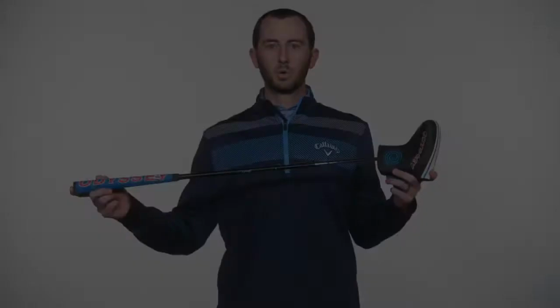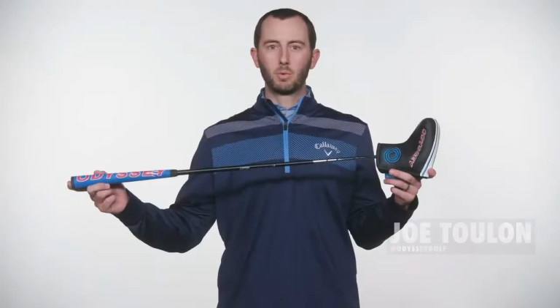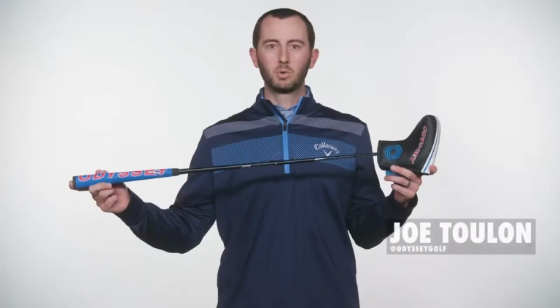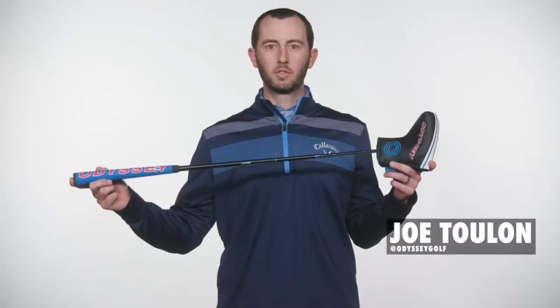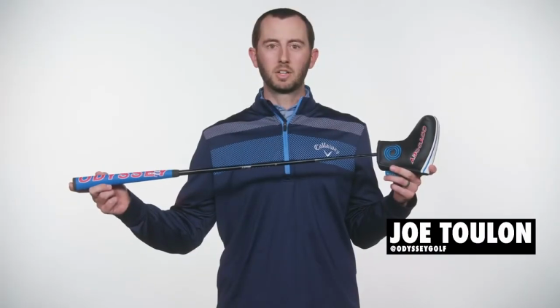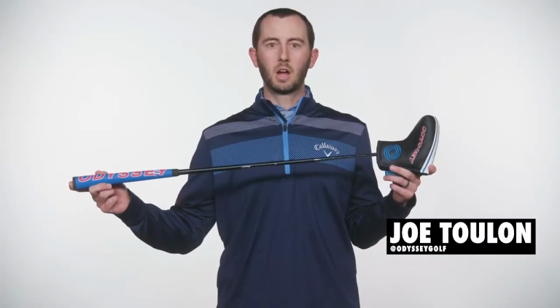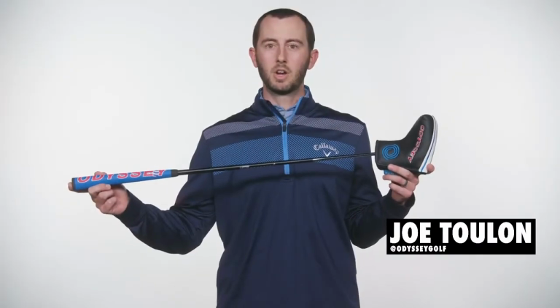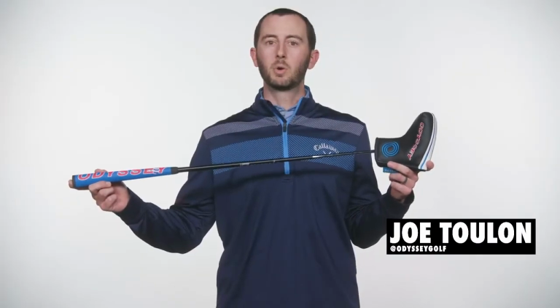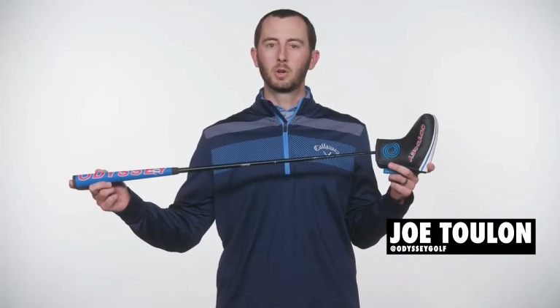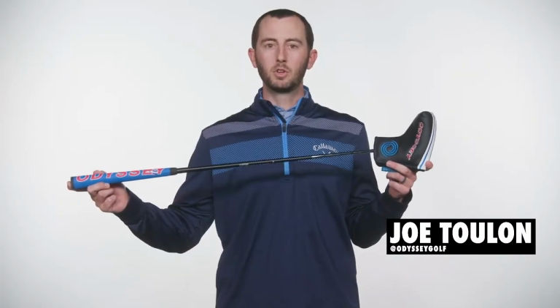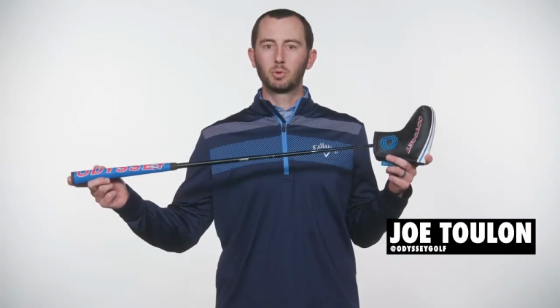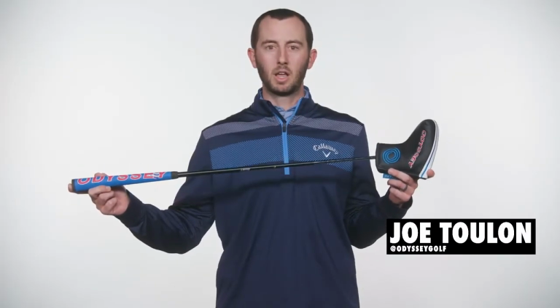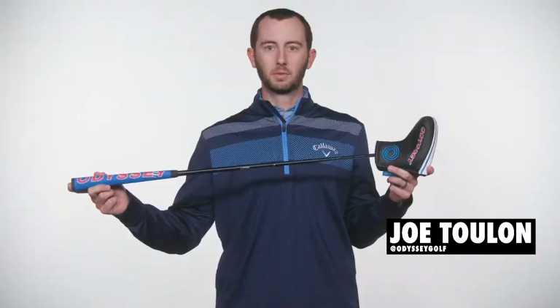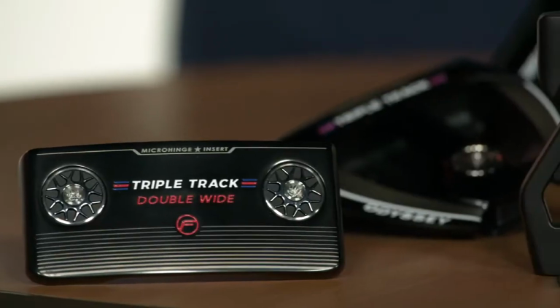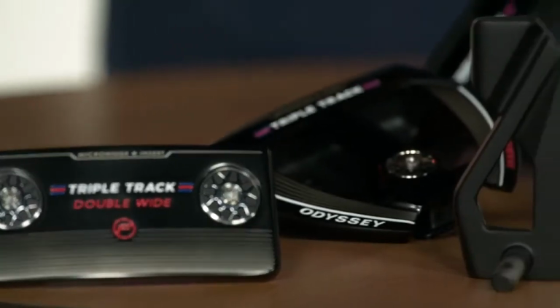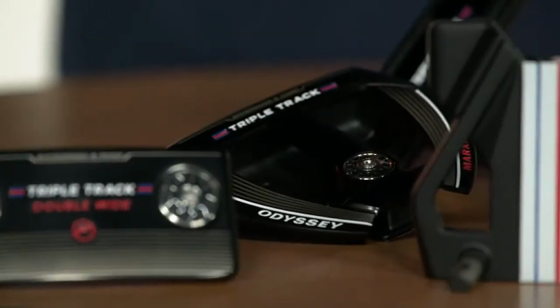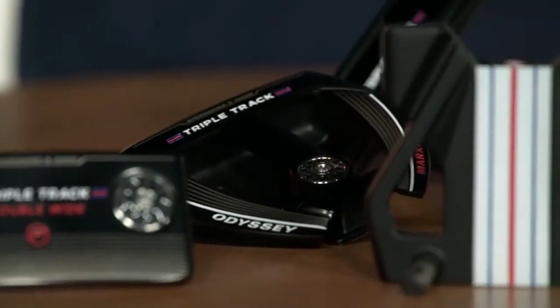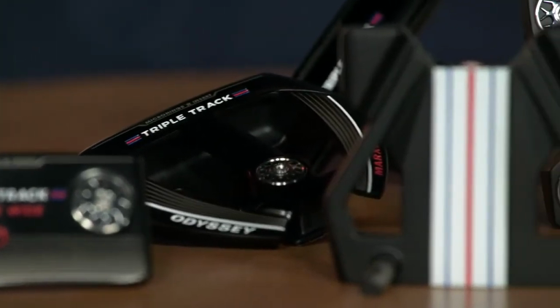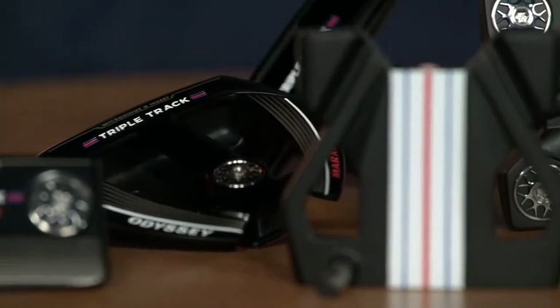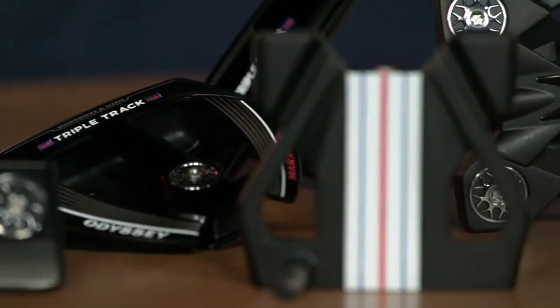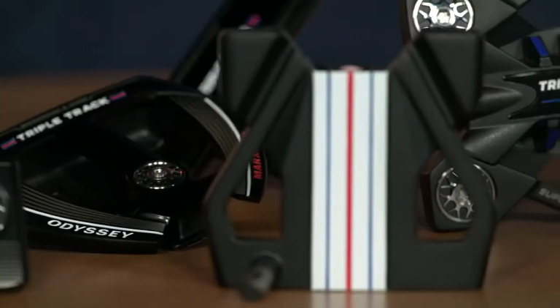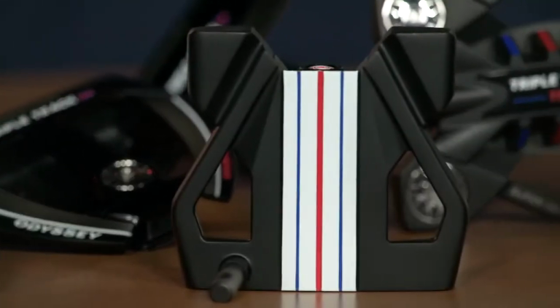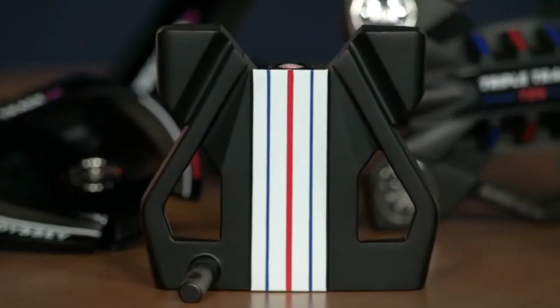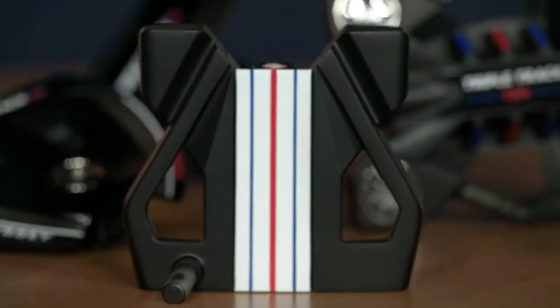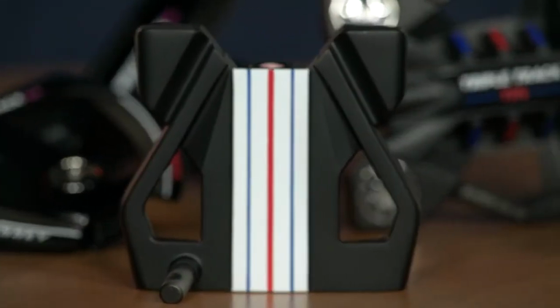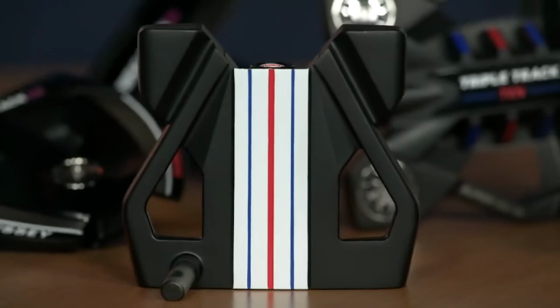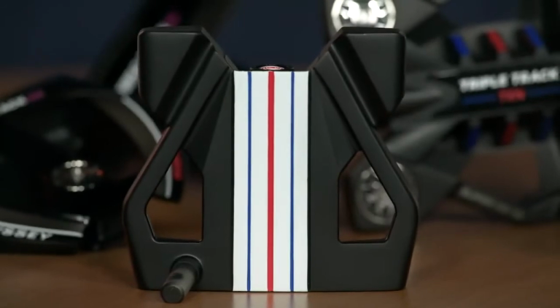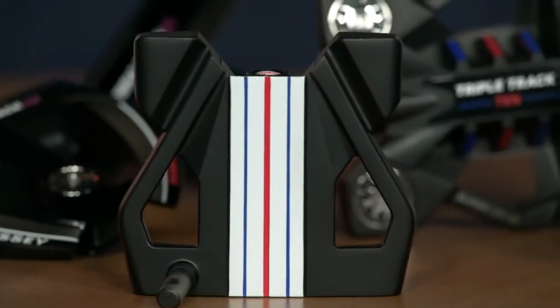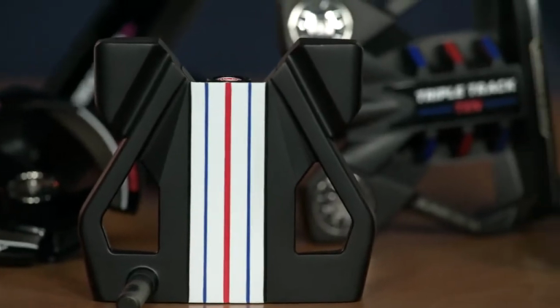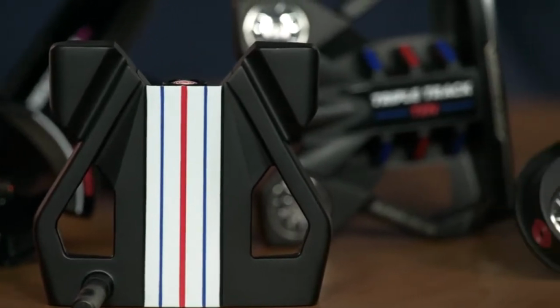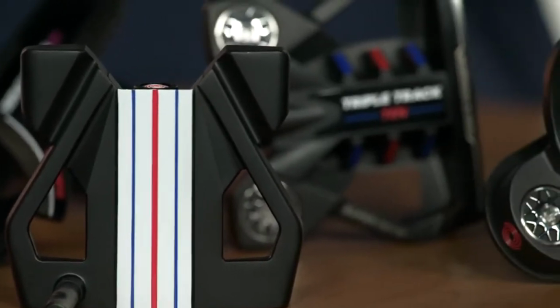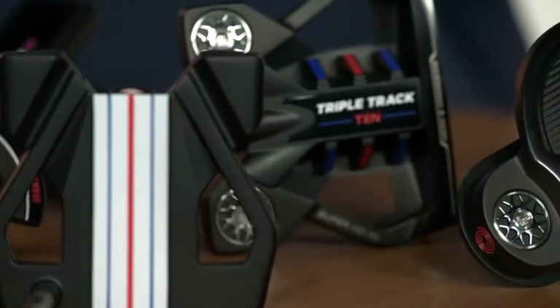What's up everyone, Joe Toulon from odysseygolf.com here to show and tell you about the new triple track collection. The triple track putter lineup is inspired by our triple track golf balls, which utilize the science of vernier hyperacuity to dial in your putting alignment like never before.